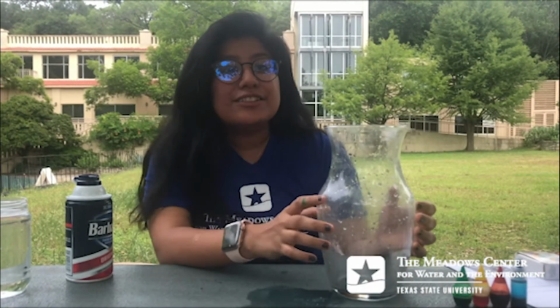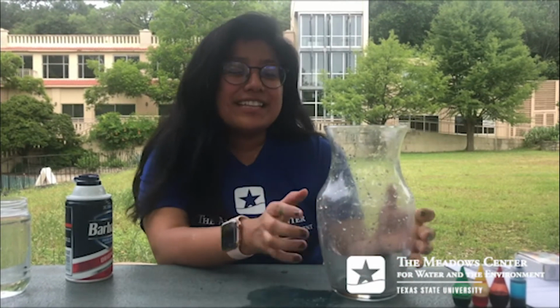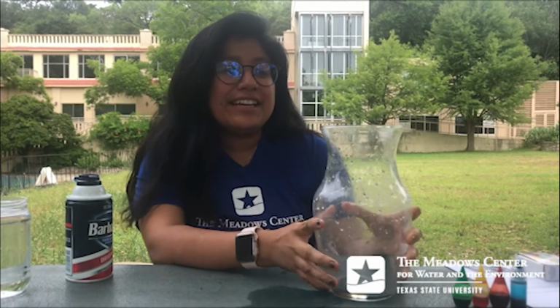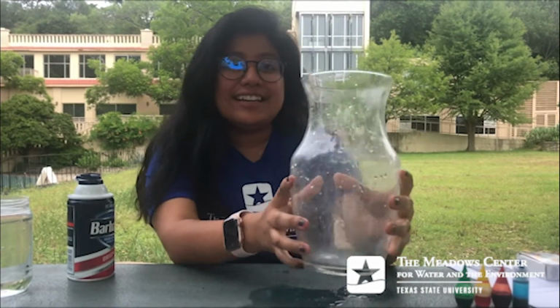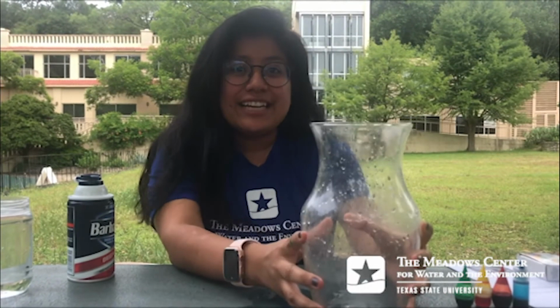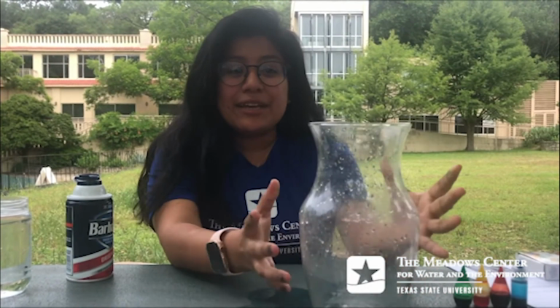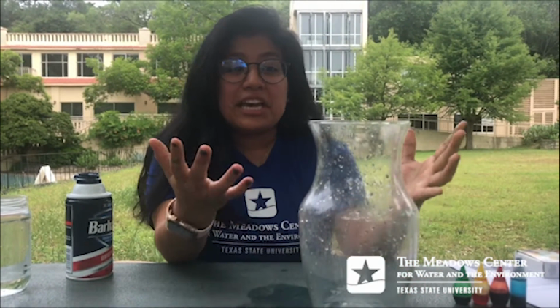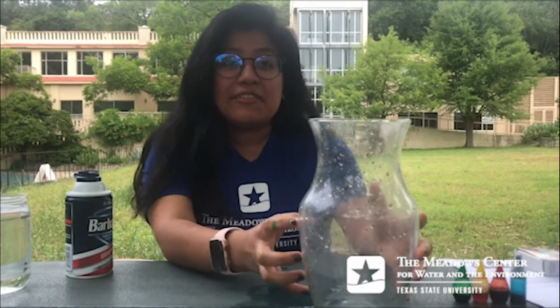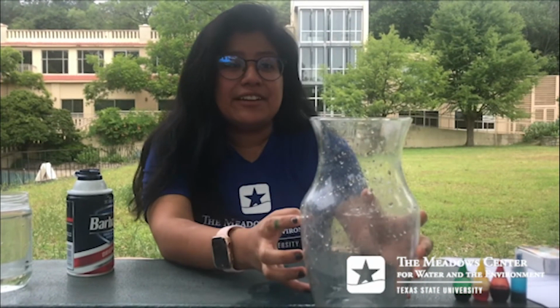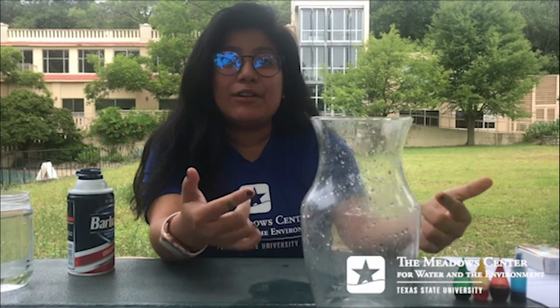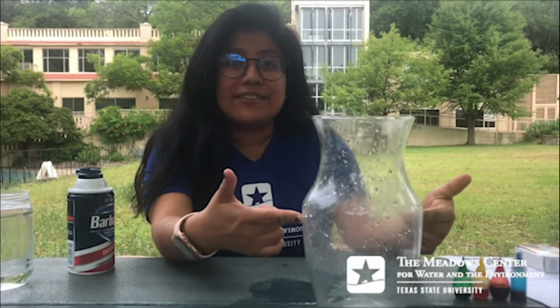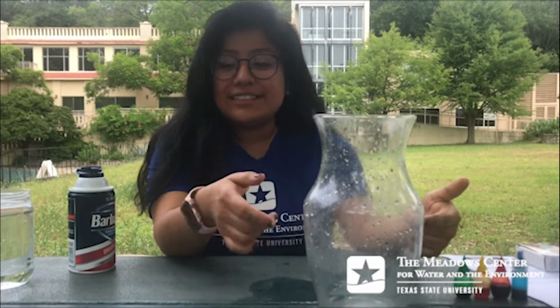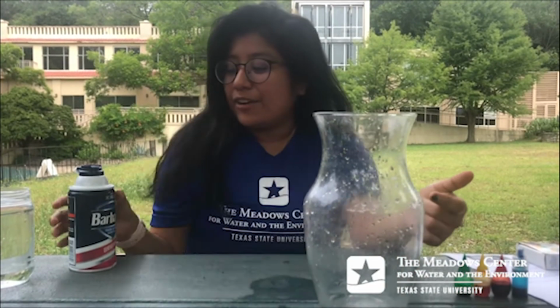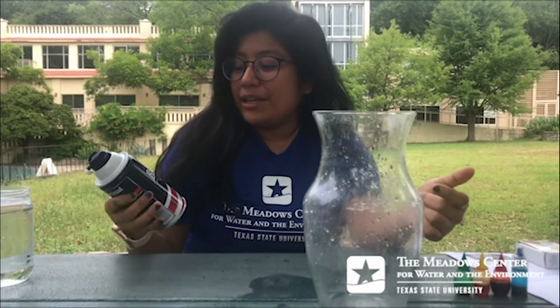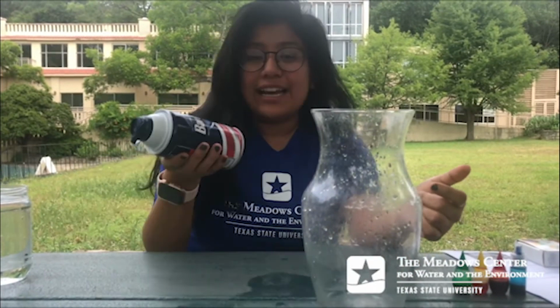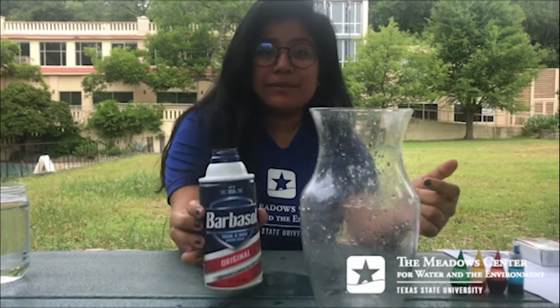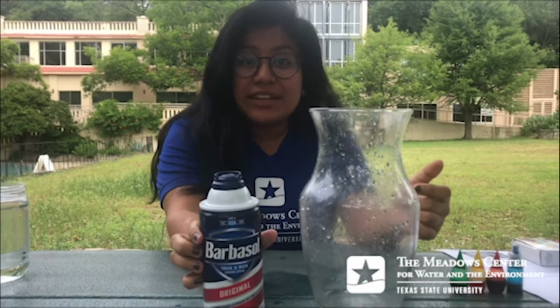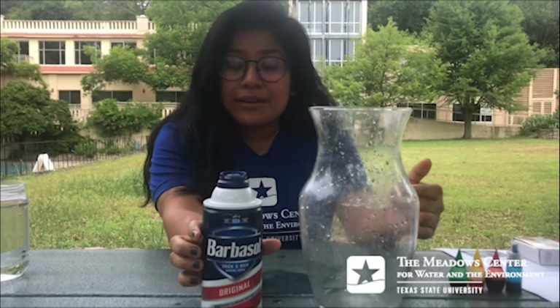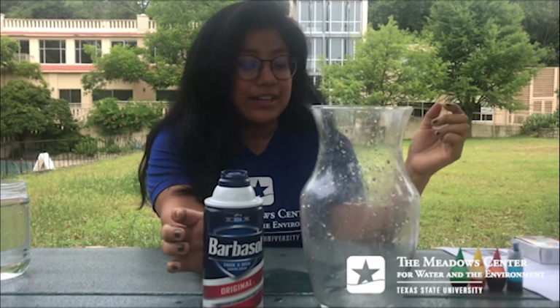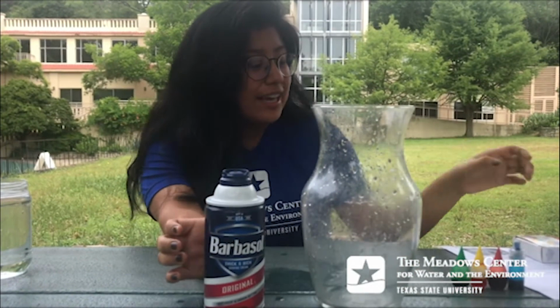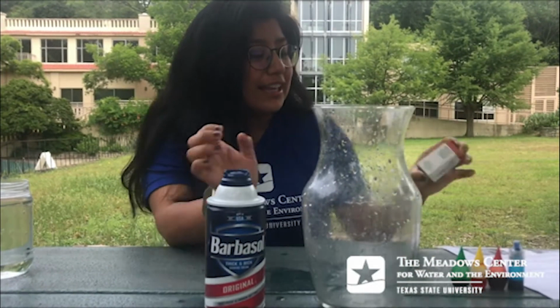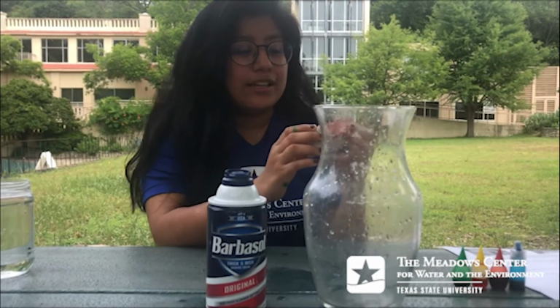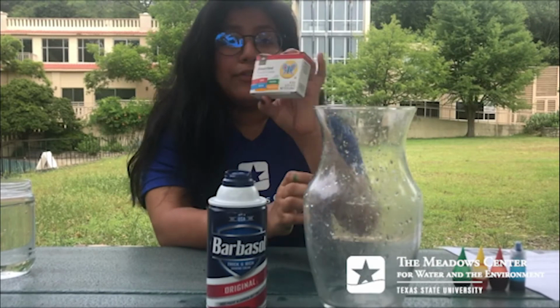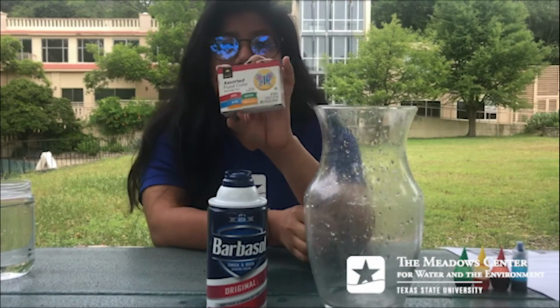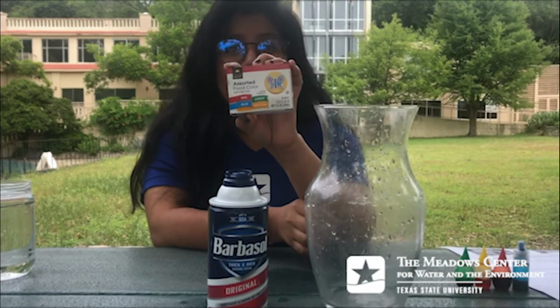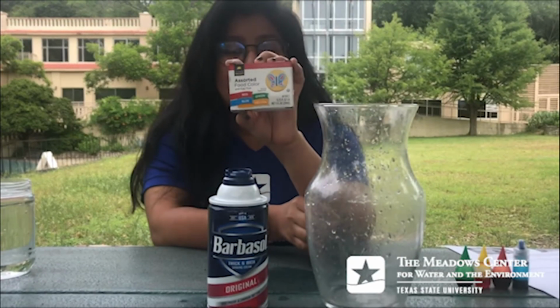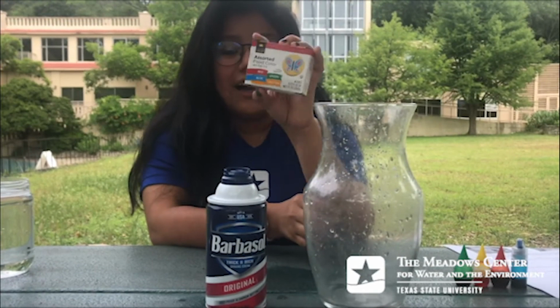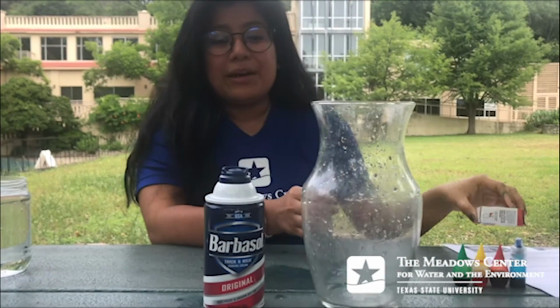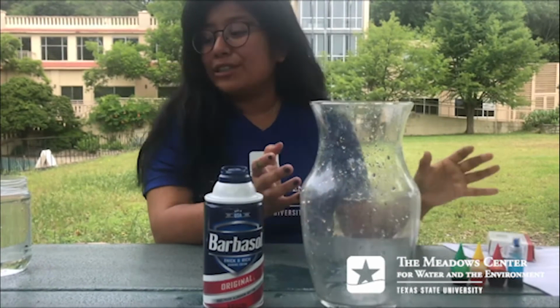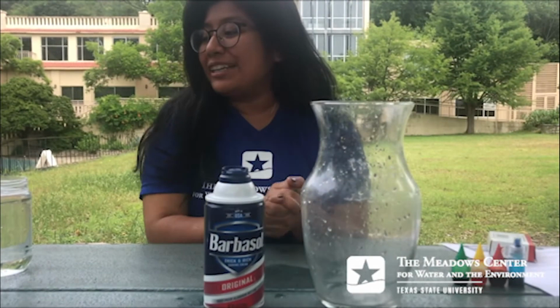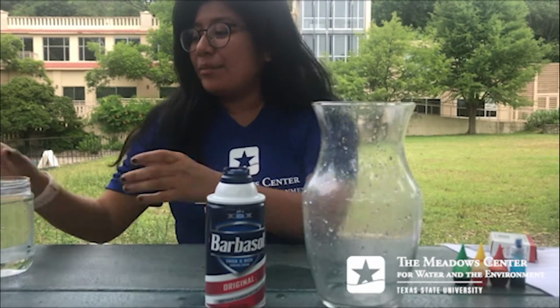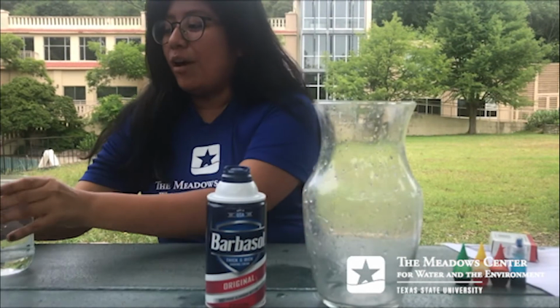For today you're going to need a container — it can be any kind of container. Today I'll be using a vase. You're going to need any type of shaving cream that you can find, then food coloring, and of course we're going to need some water.